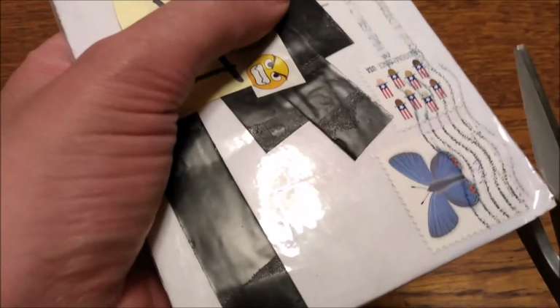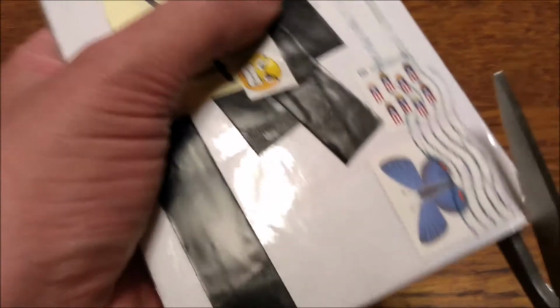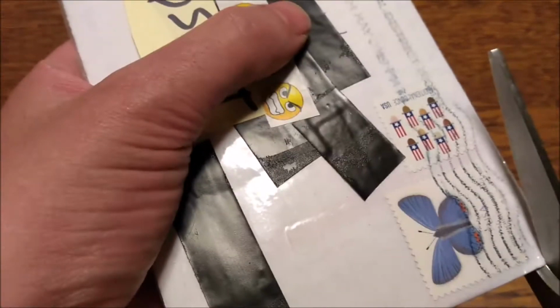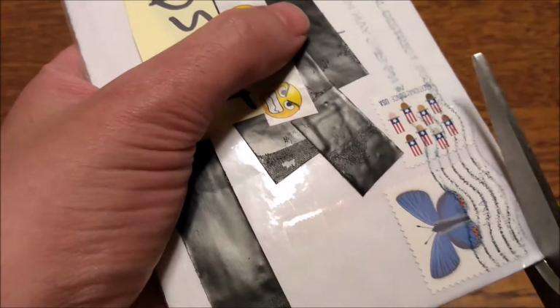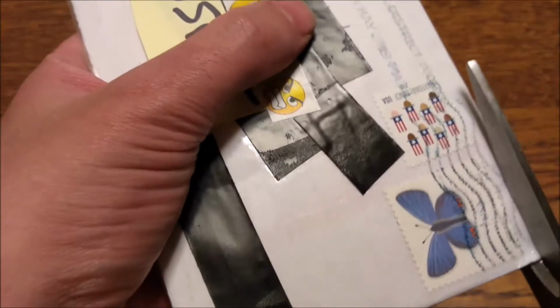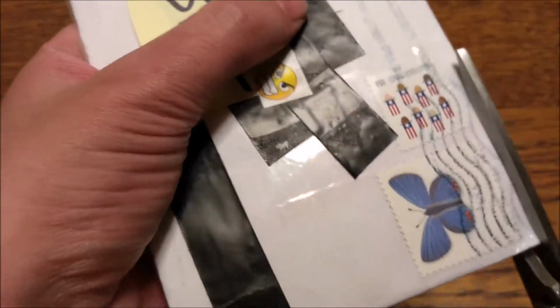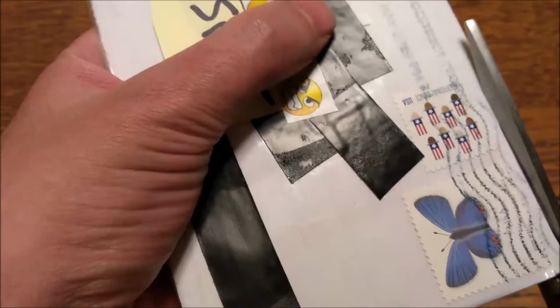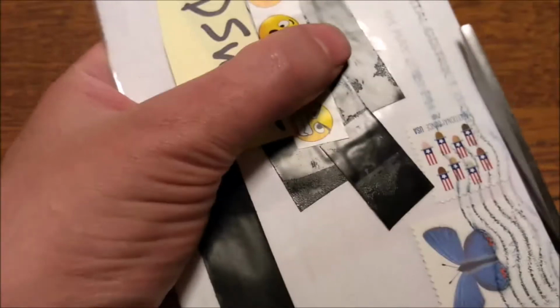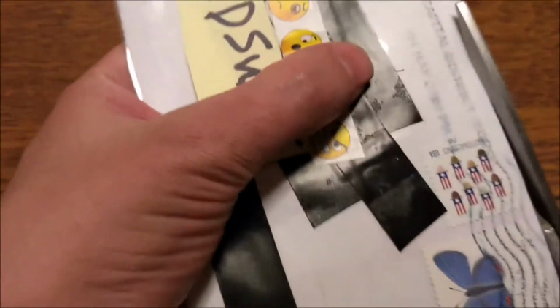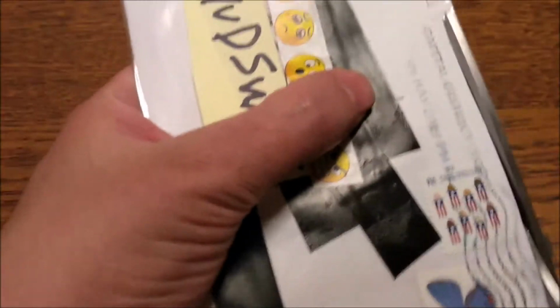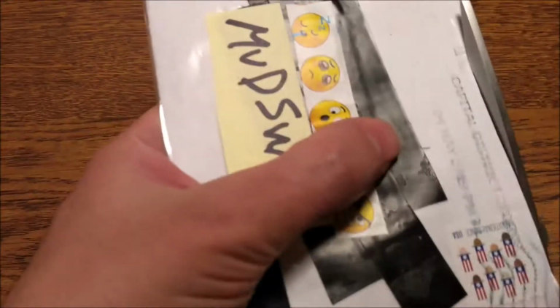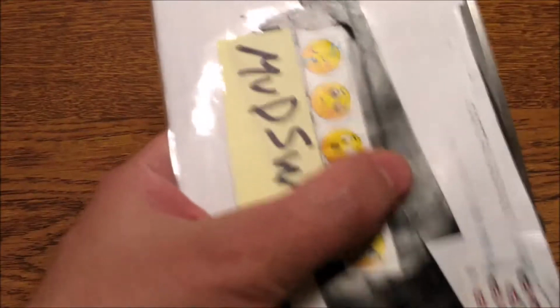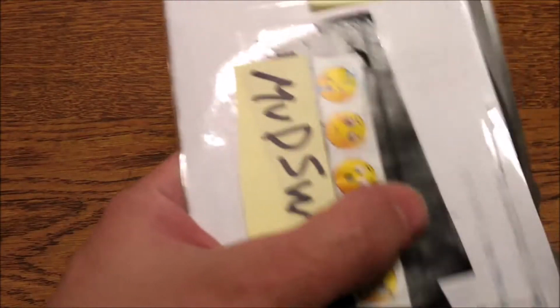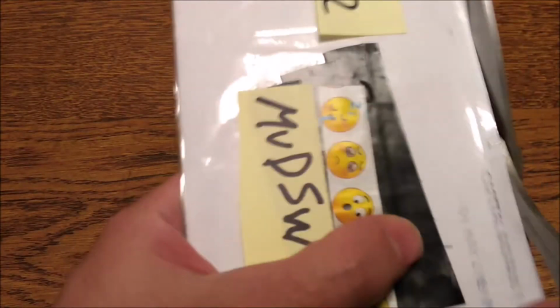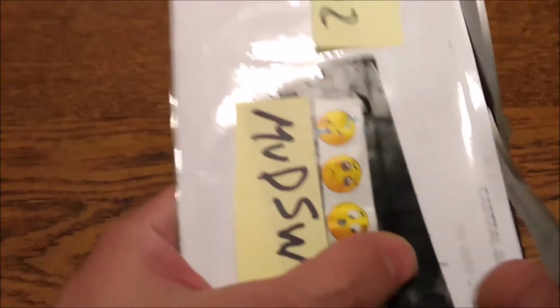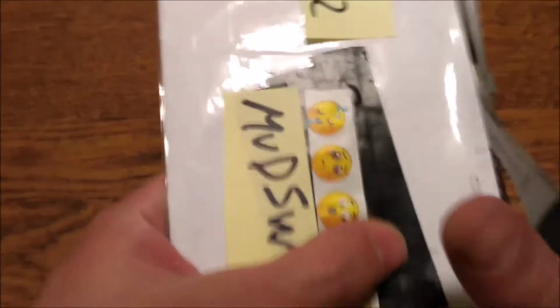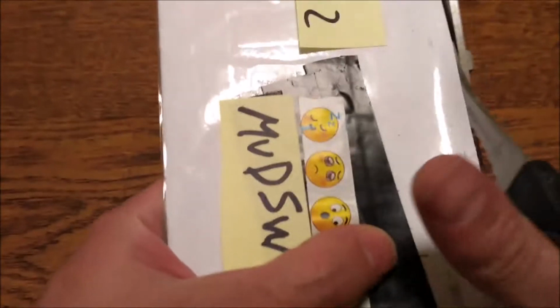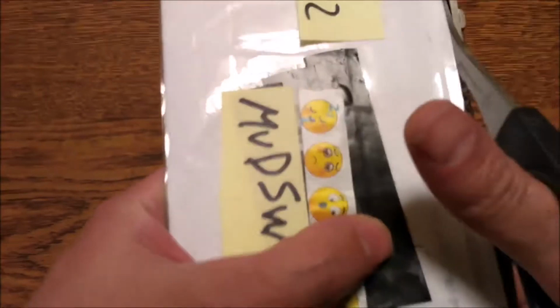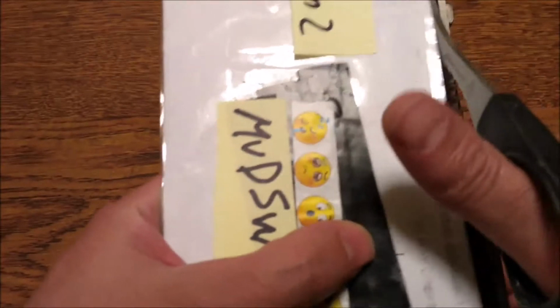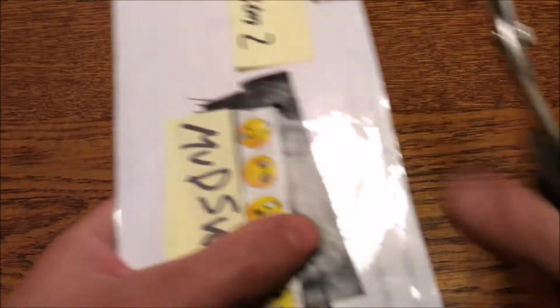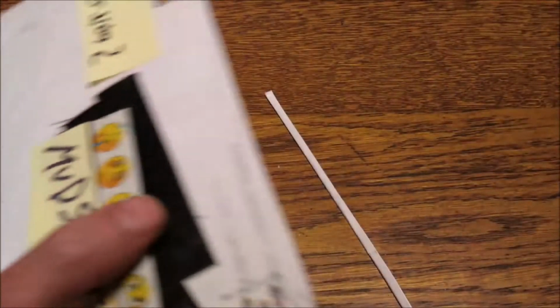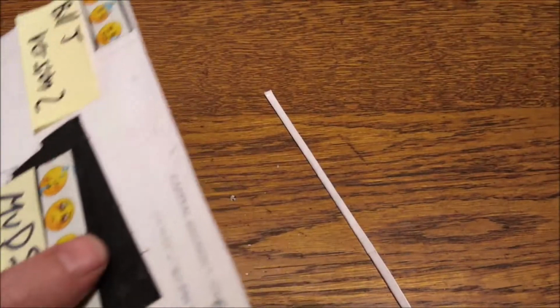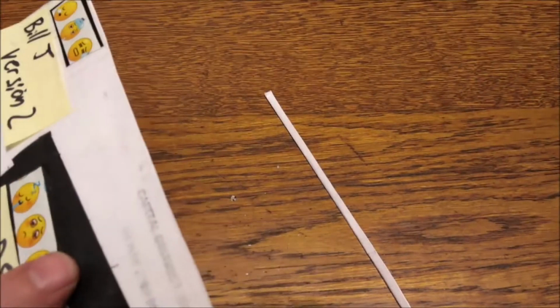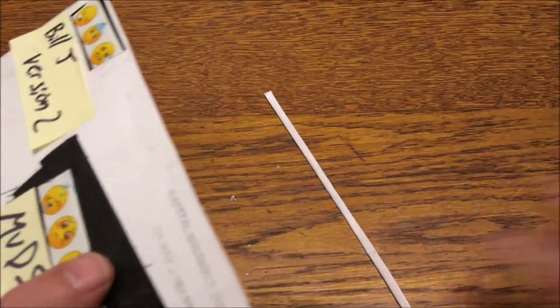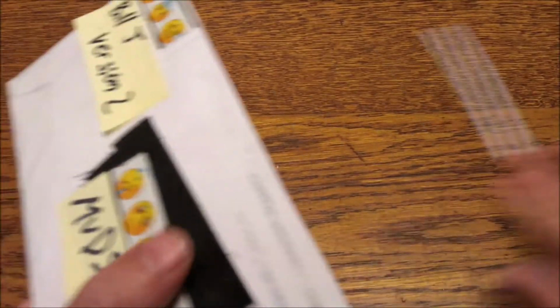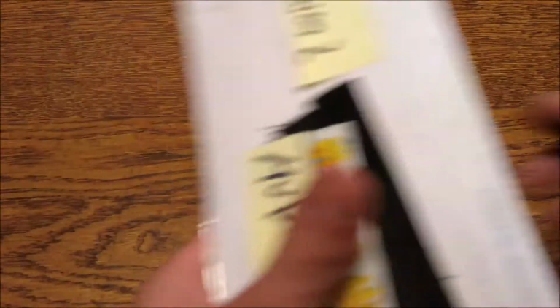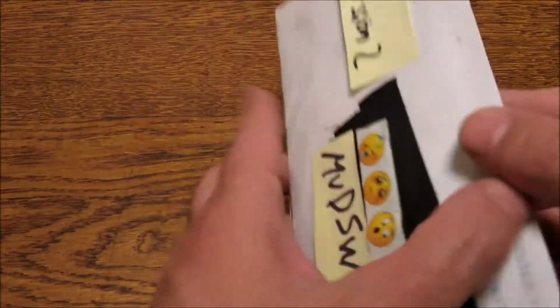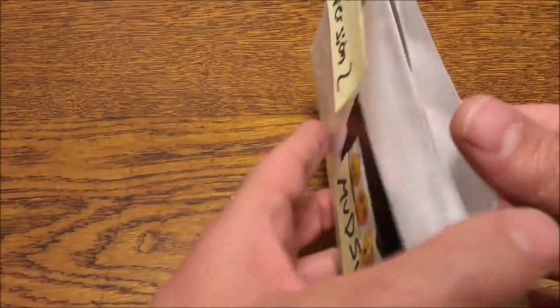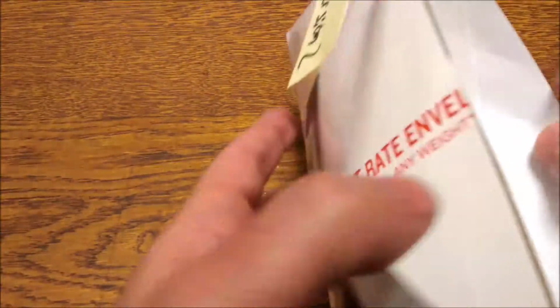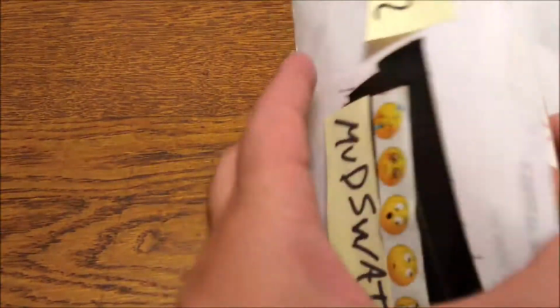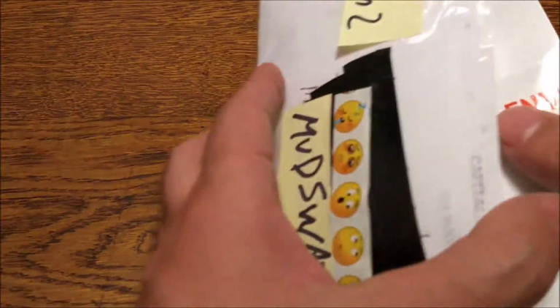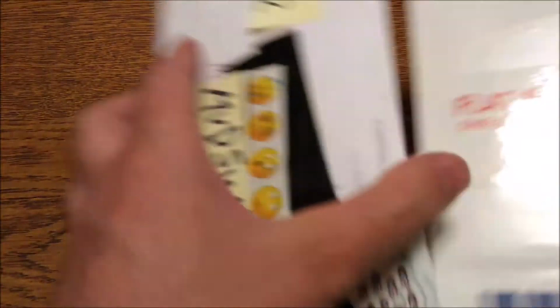I don't want my packages to get ripped off, because if they do get ripped off, then everybody who's involved loses out — the person who sent the donation, the person who provides the donation, all that stuff.